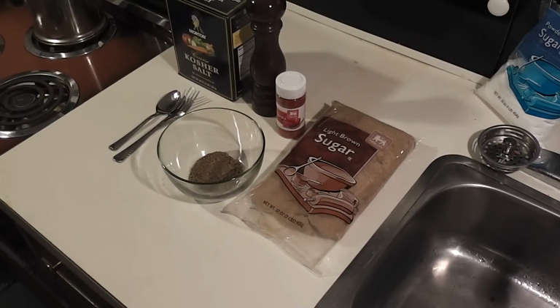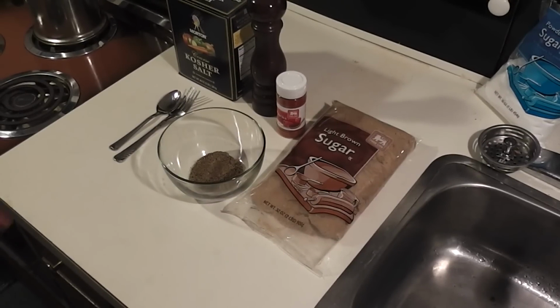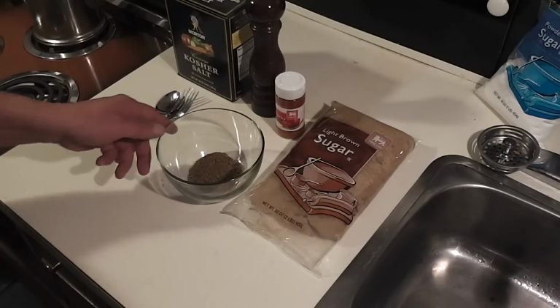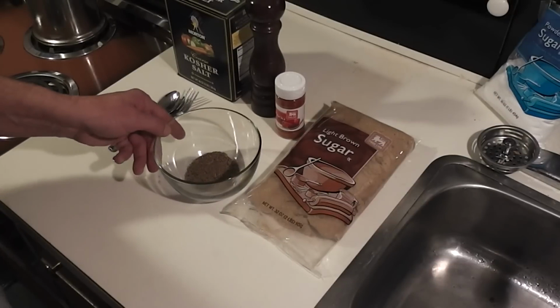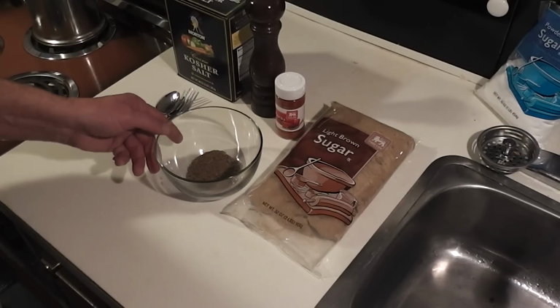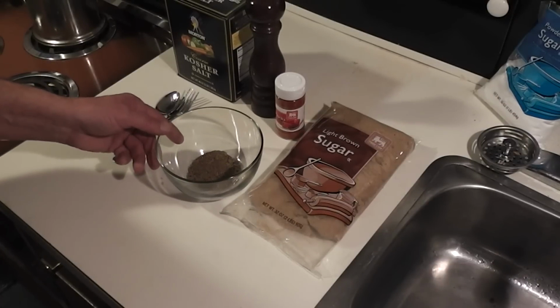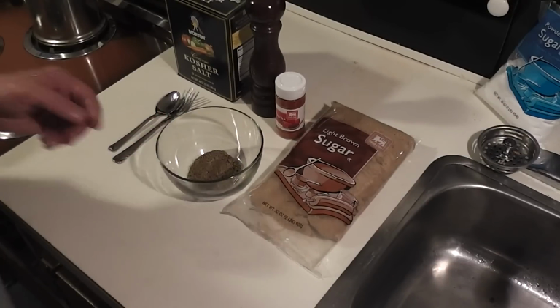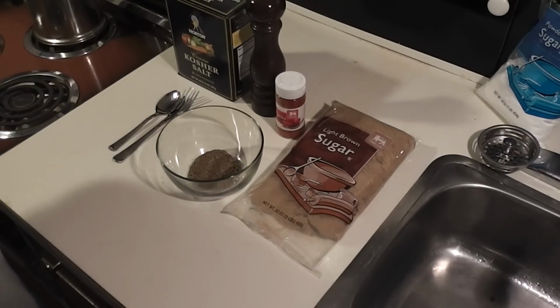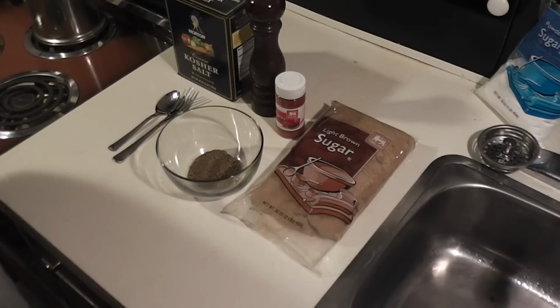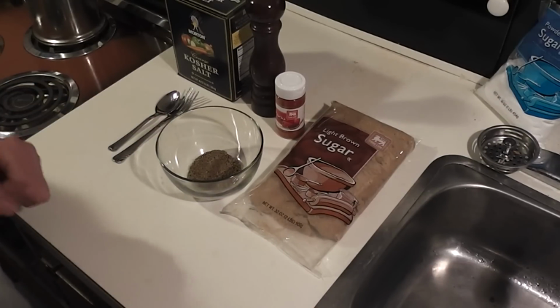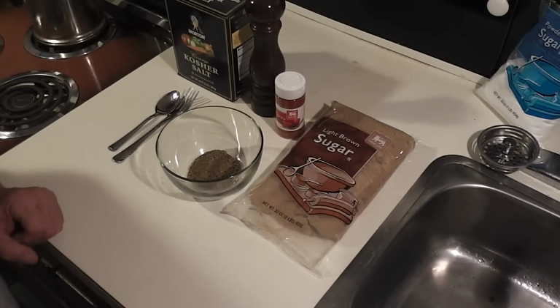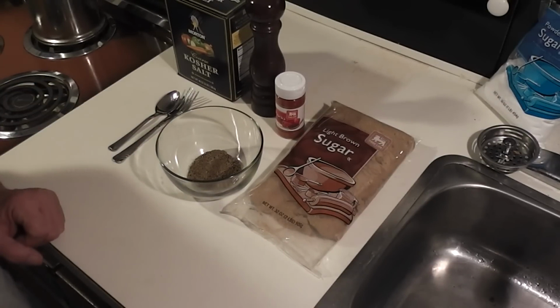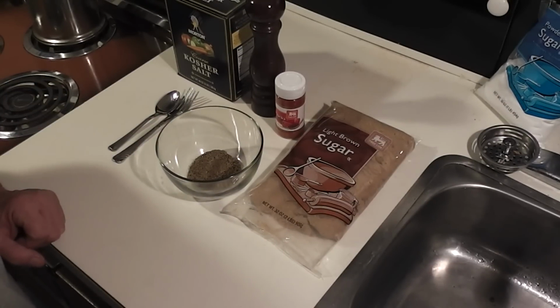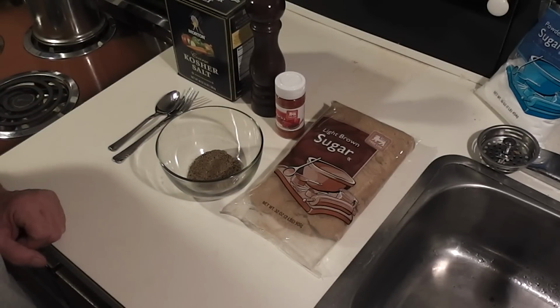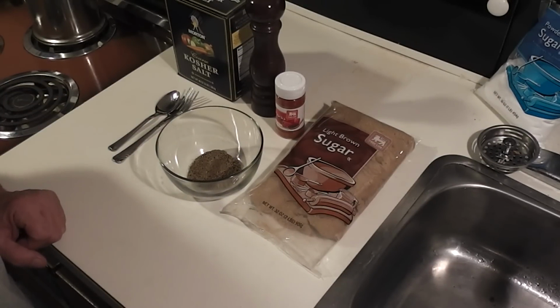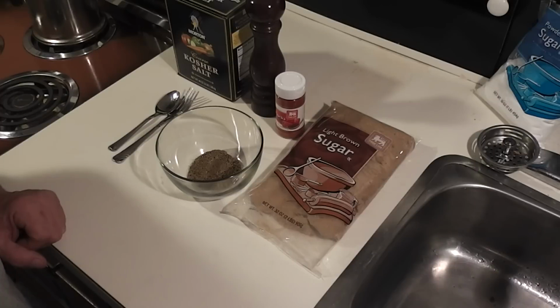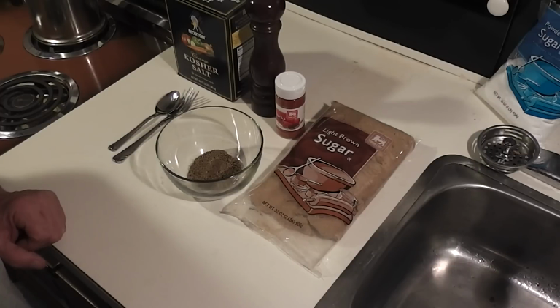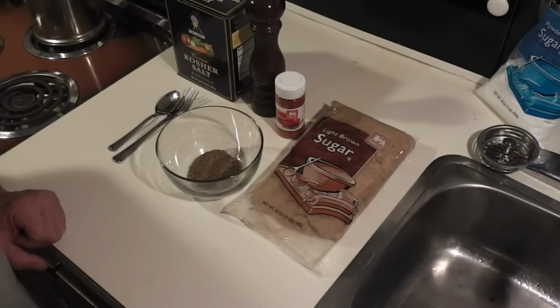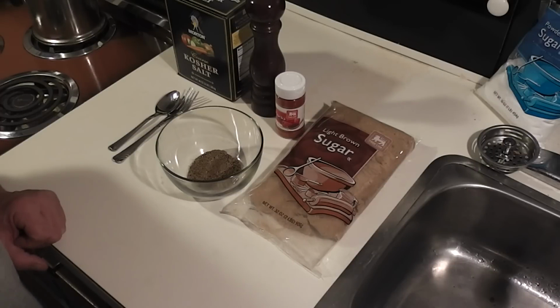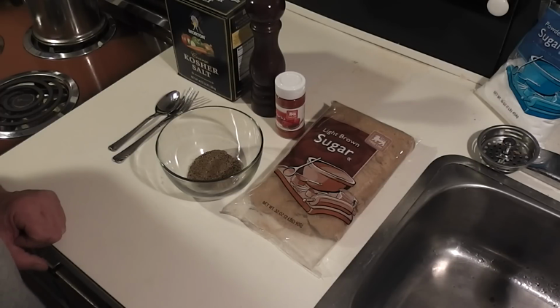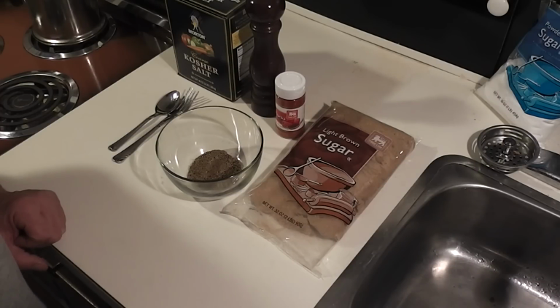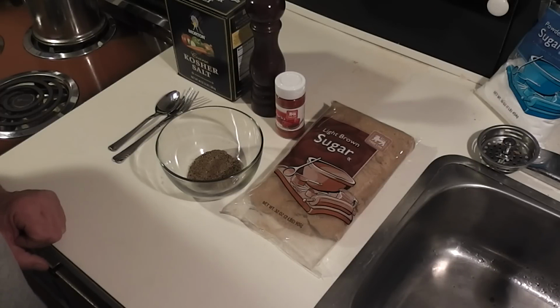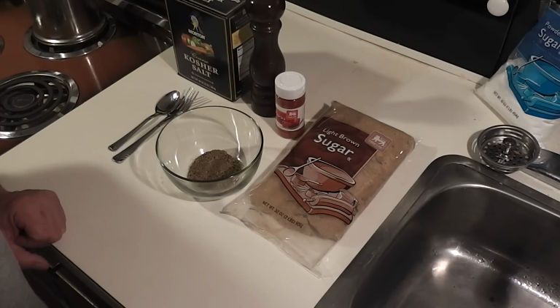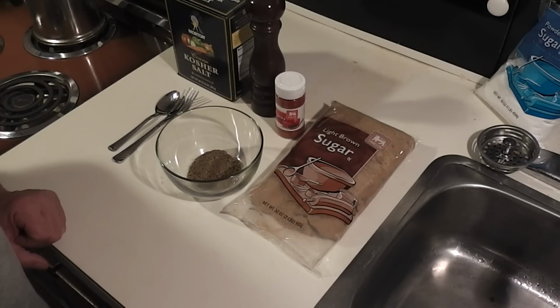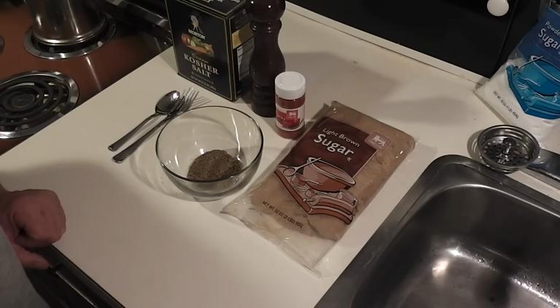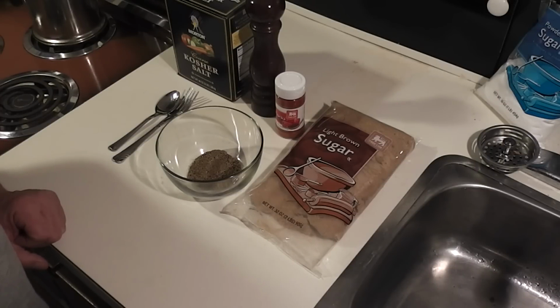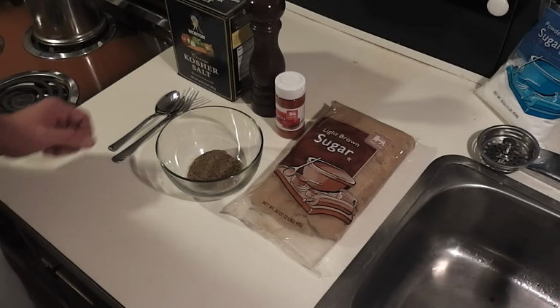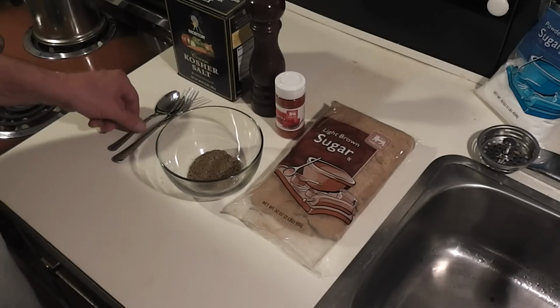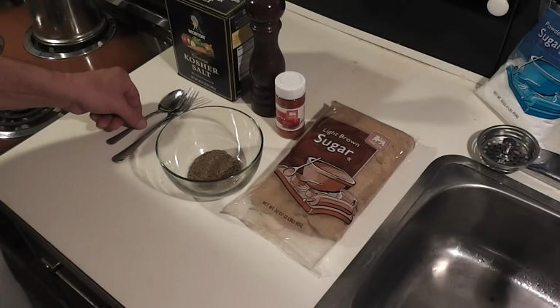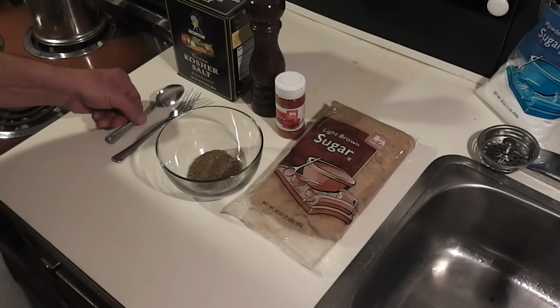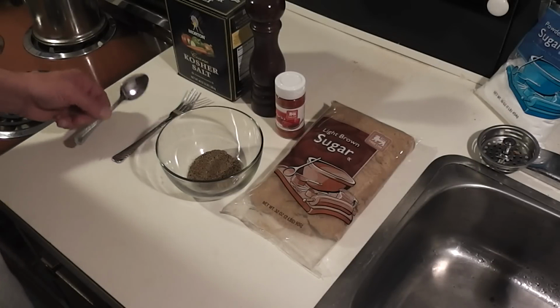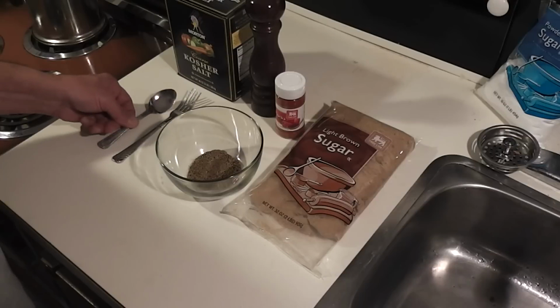Hi, you're watching Food with Len and thanks for watching. Today I'm going to show you the most basic barbecue rub for barbecued pork, beer can chicken, or barbecued chicken — whatever you want to barbecue, this is really, really good on.